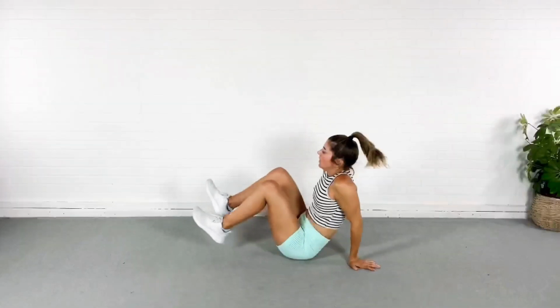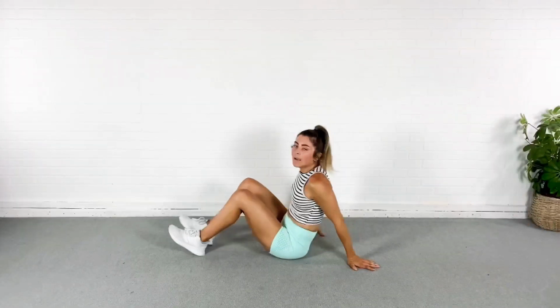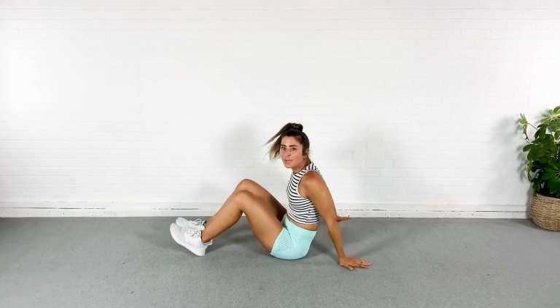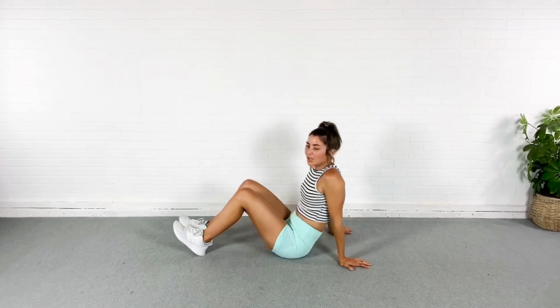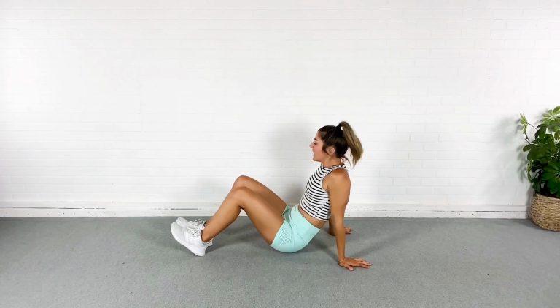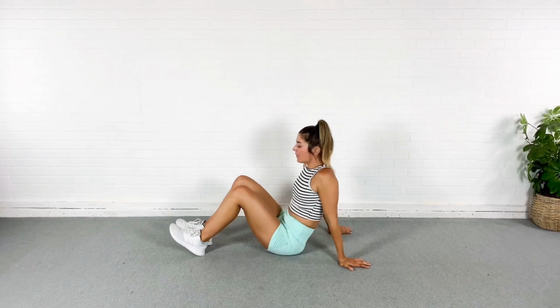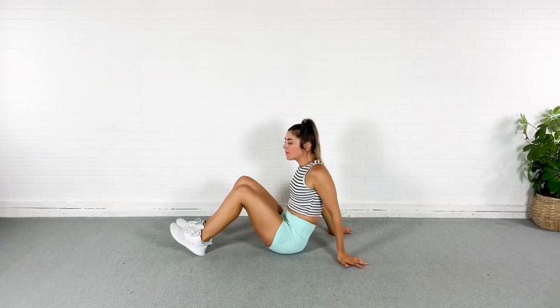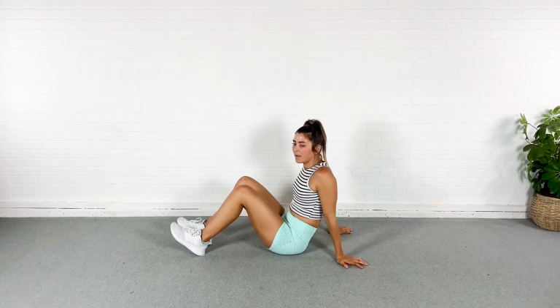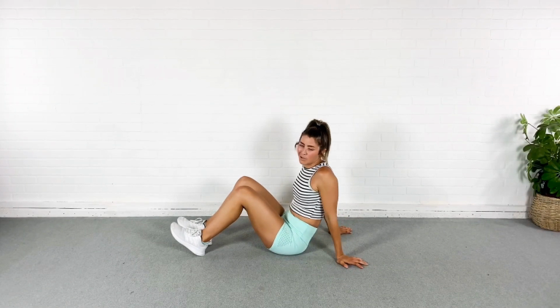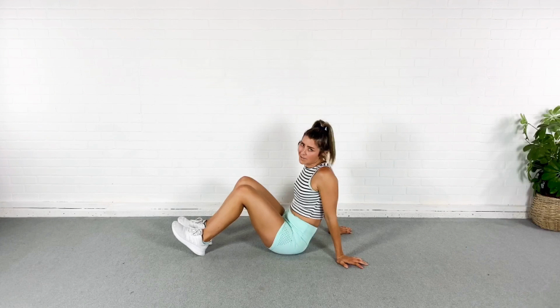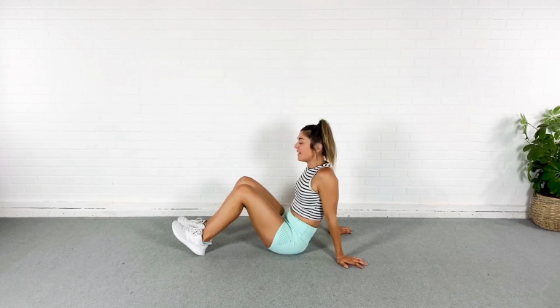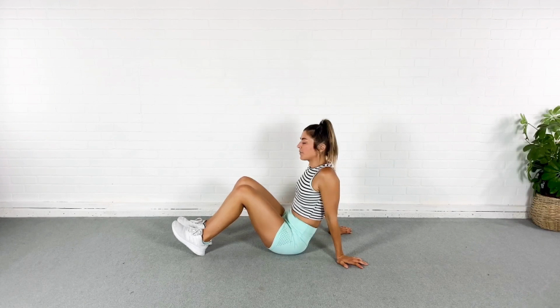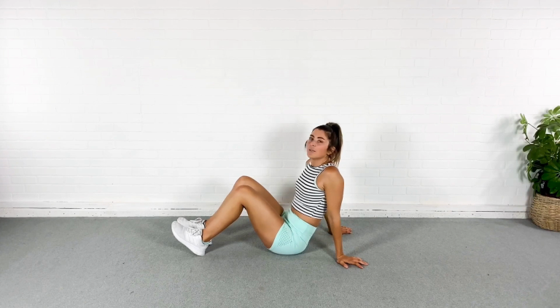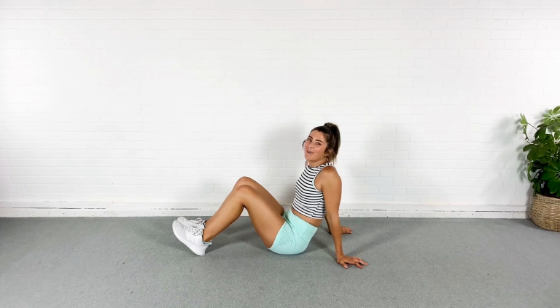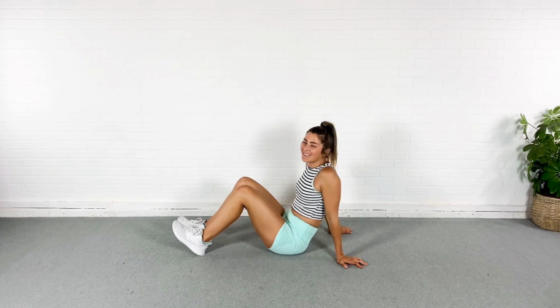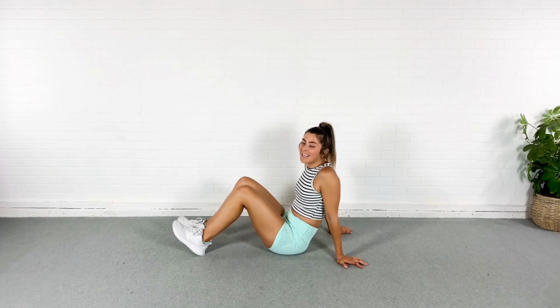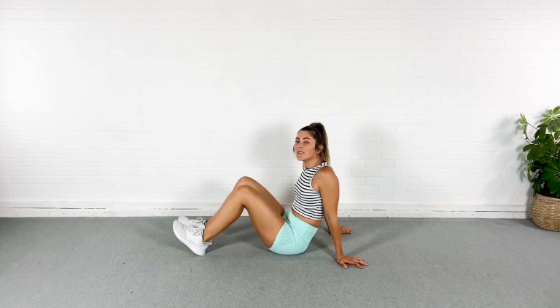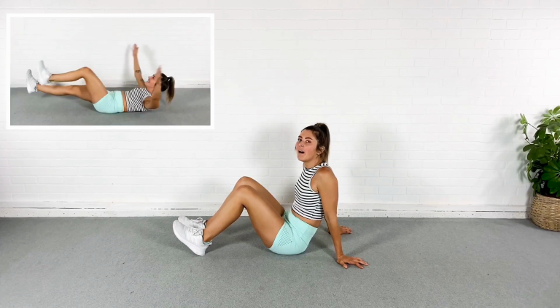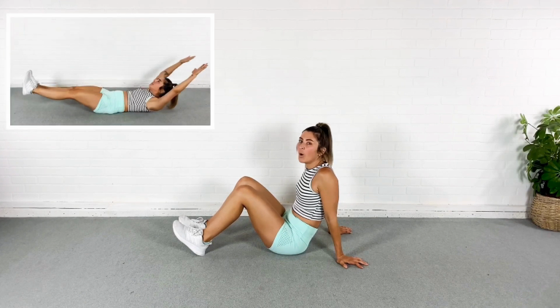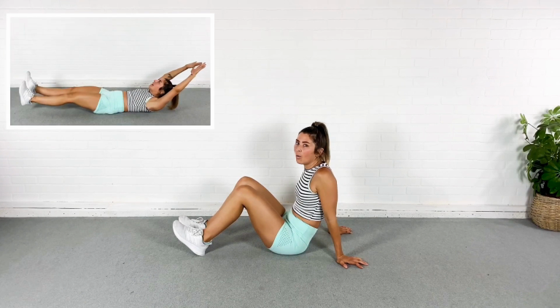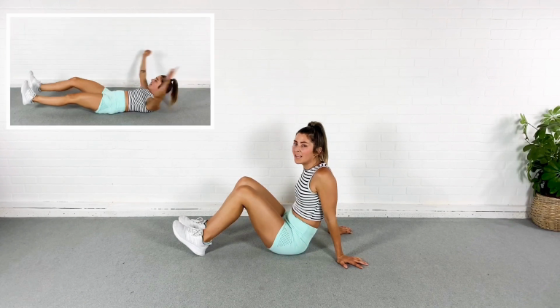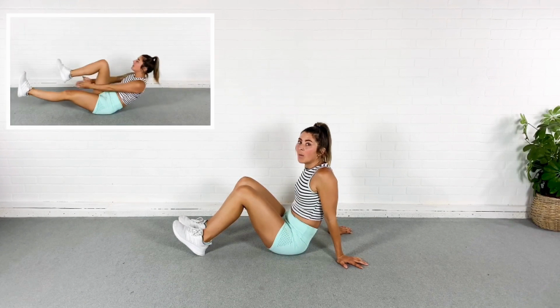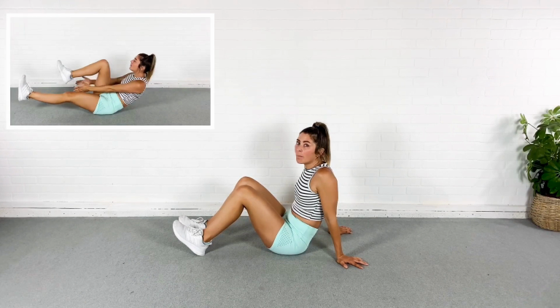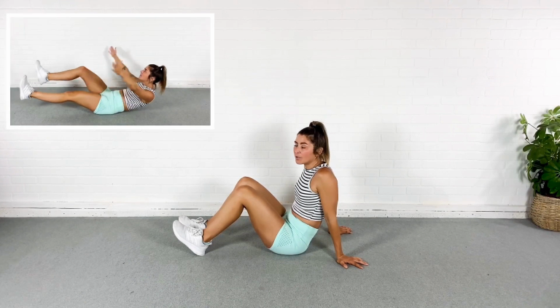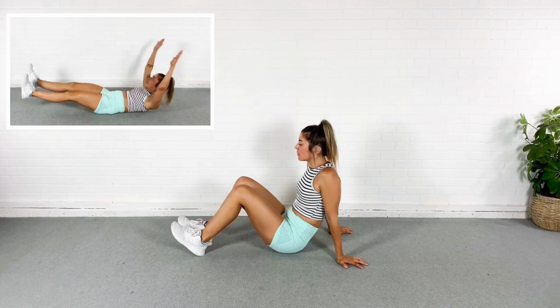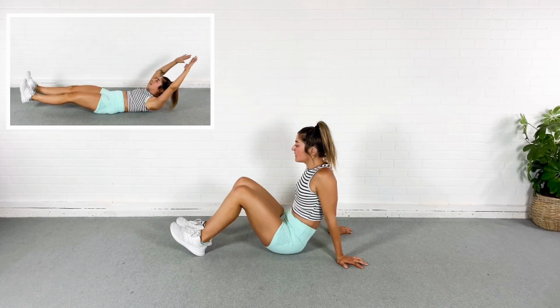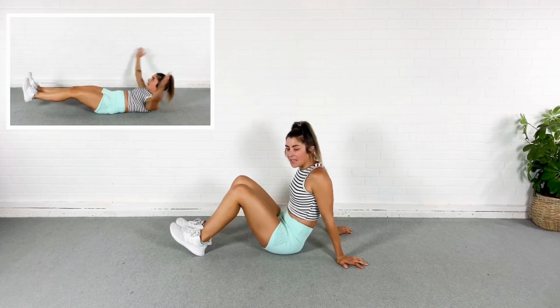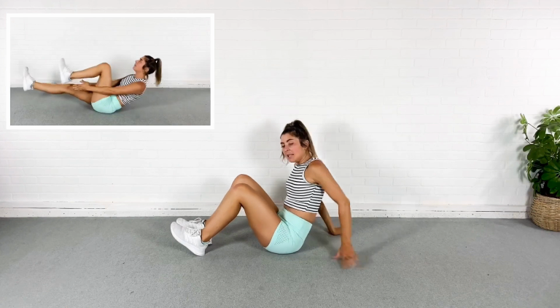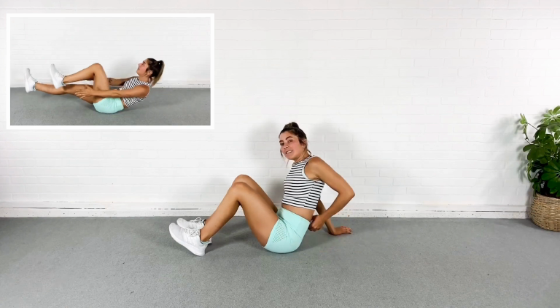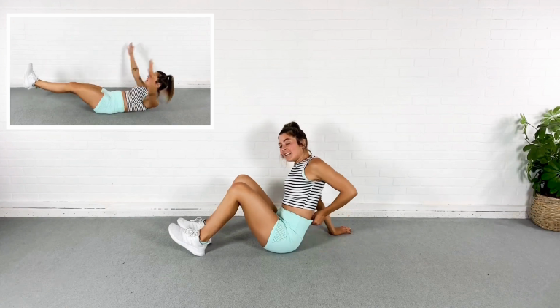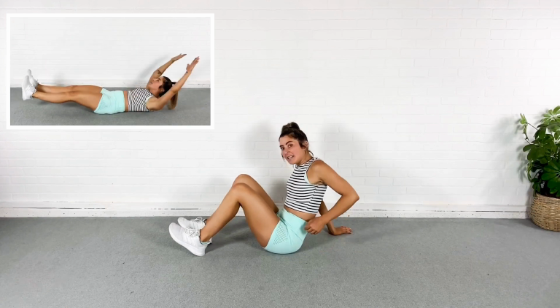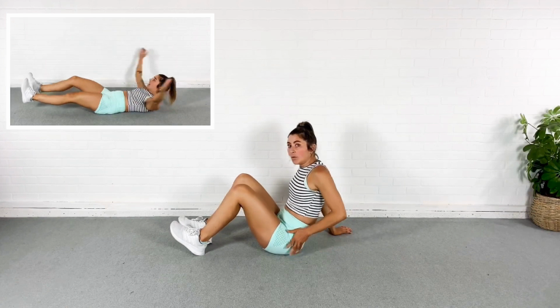Alright guys, we're going to start down on the ground and we're going to stay down on the ground. We're going to get into a hollow hold and we're going to march those feet. This is going to get intense quick.